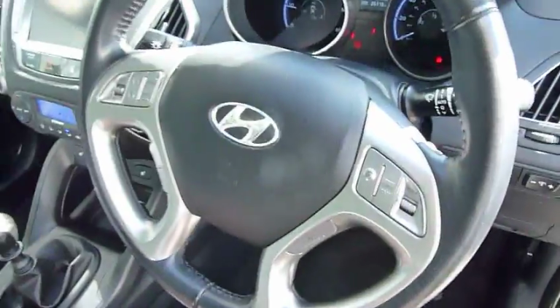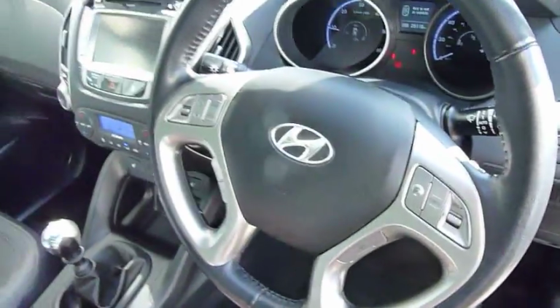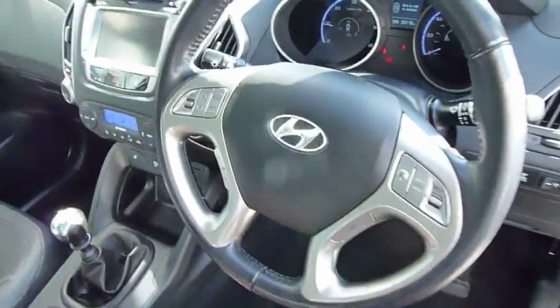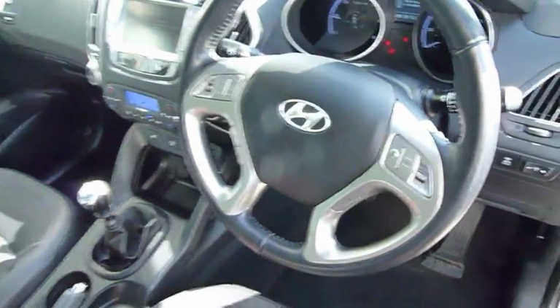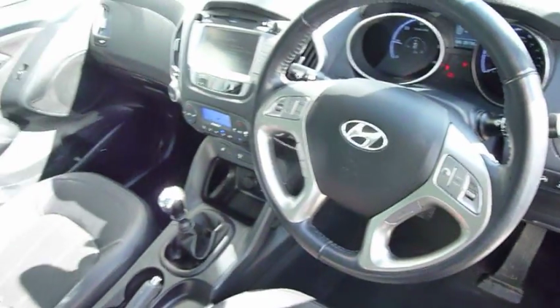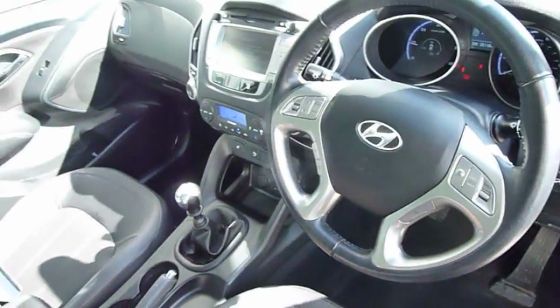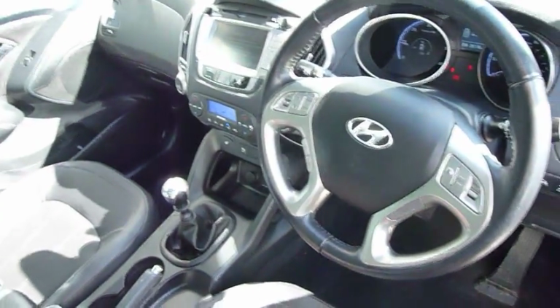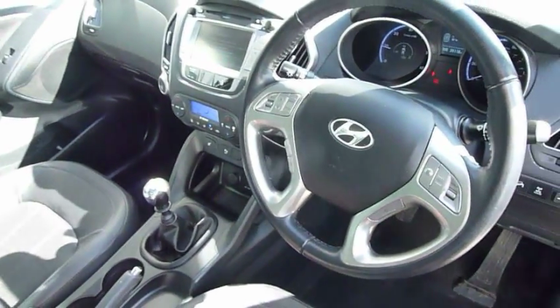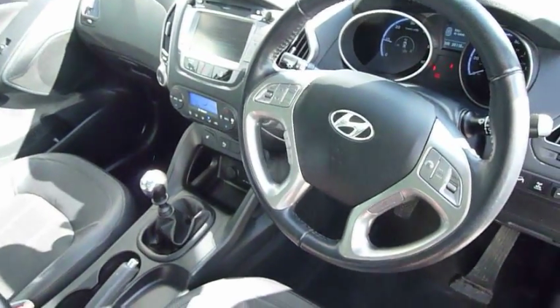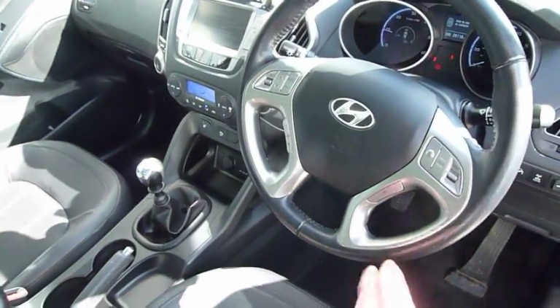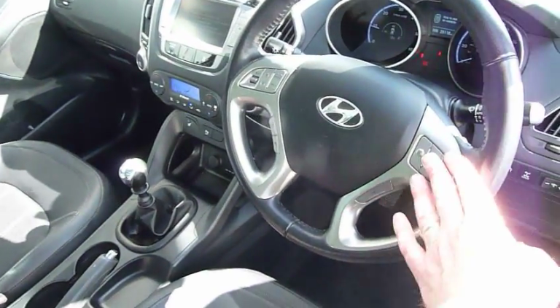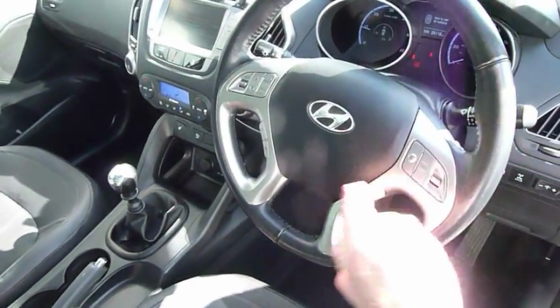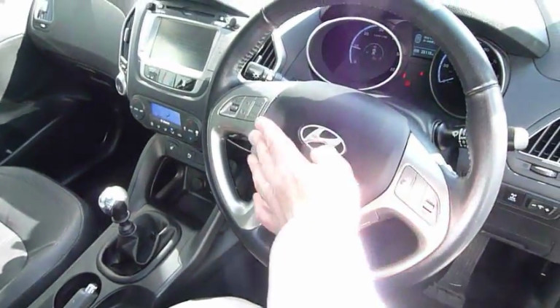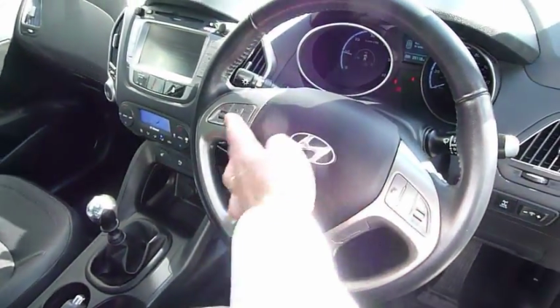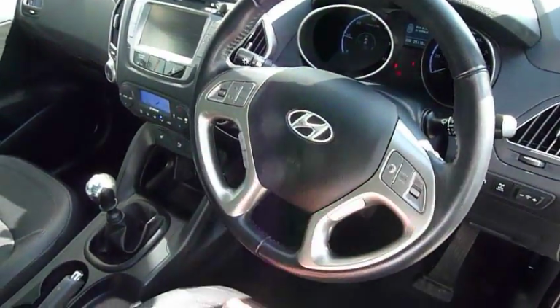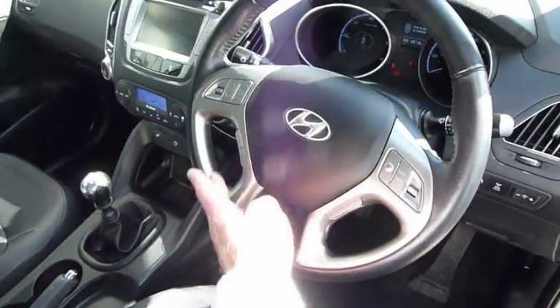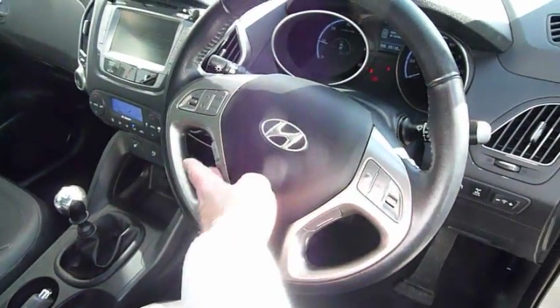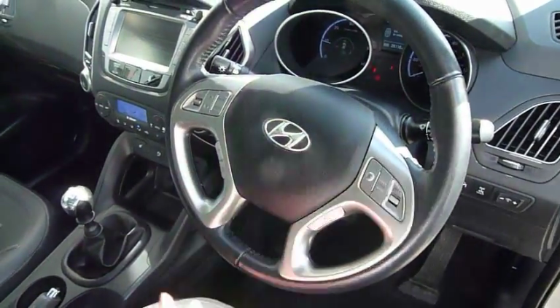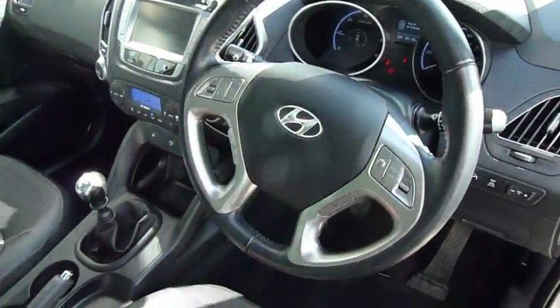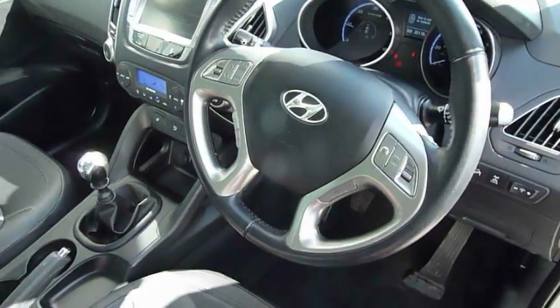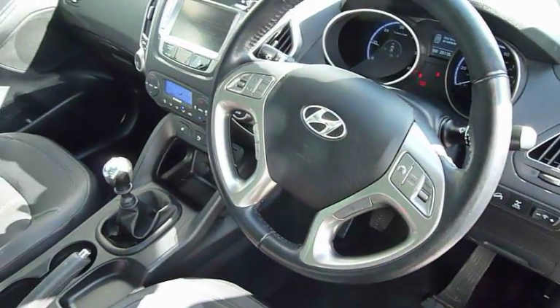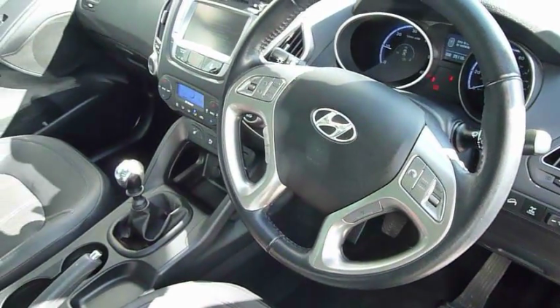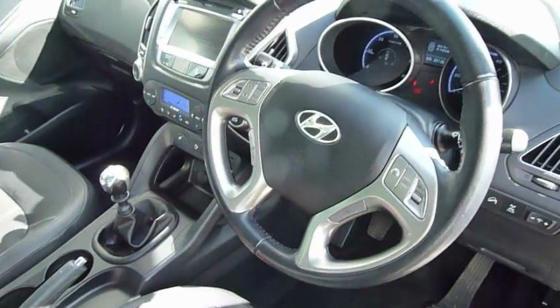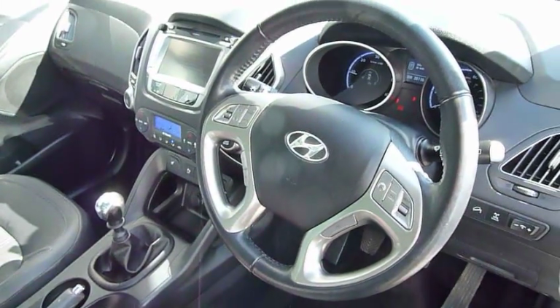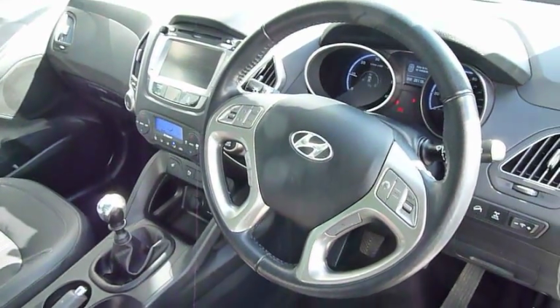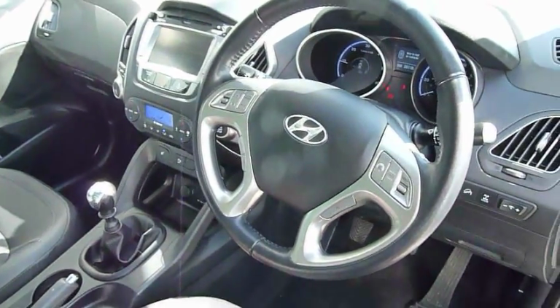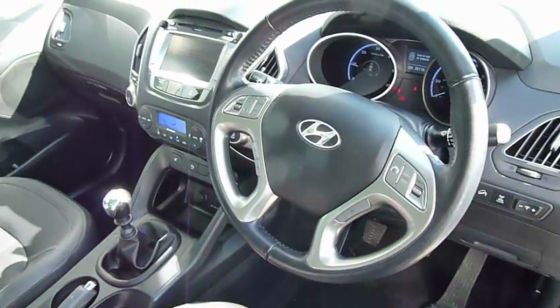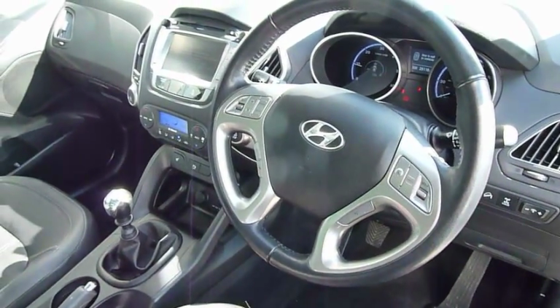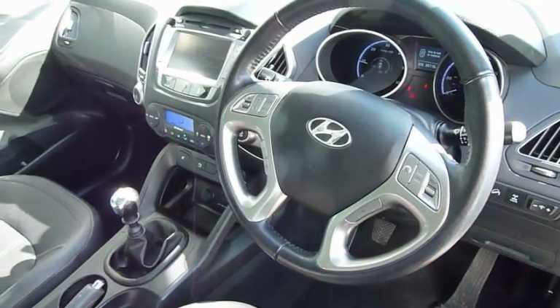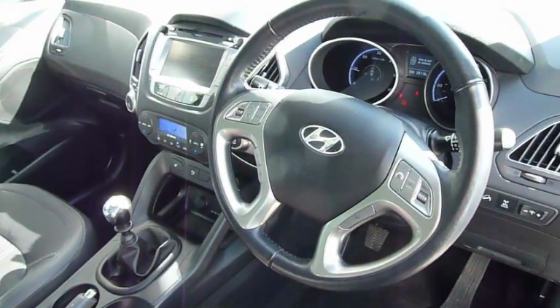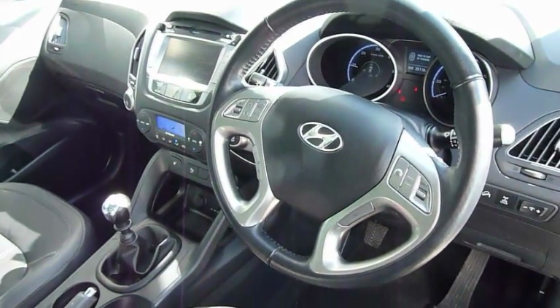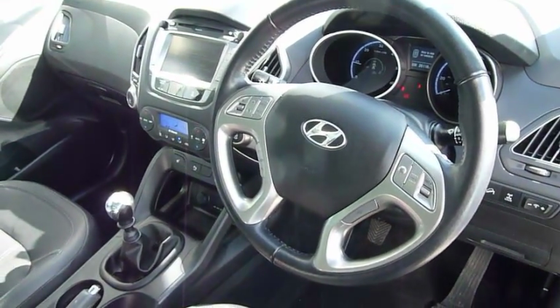On and around the steering wheel, you've got cruise control, audio controls, and Bluetooth for your phone. Auto lights and auto wipers are also all standard on this car.